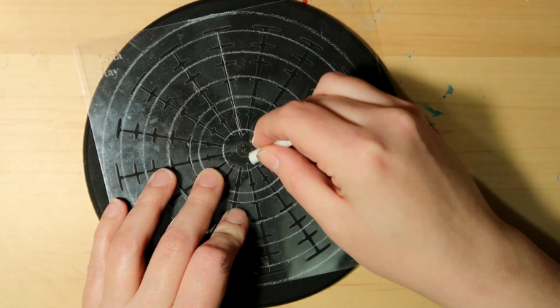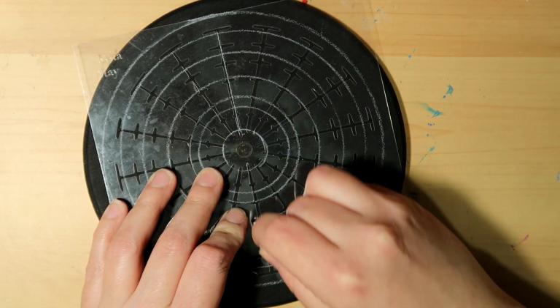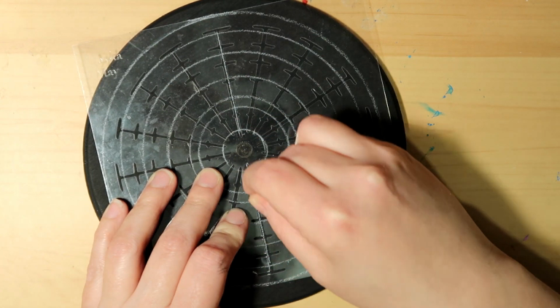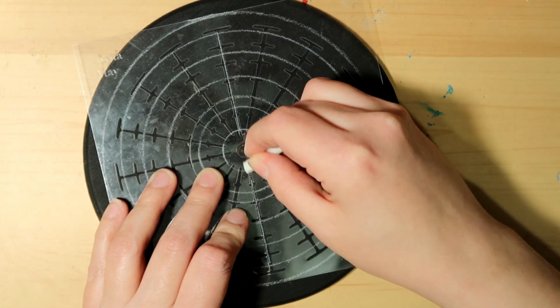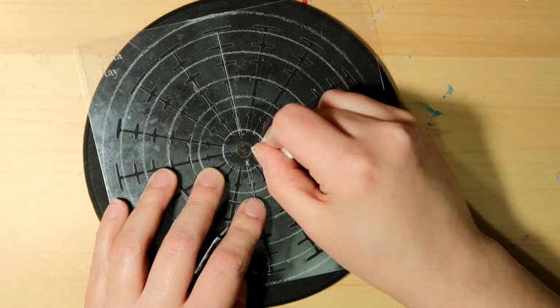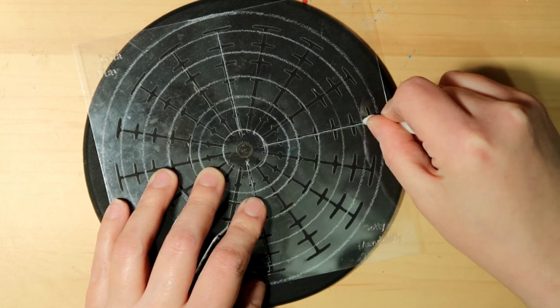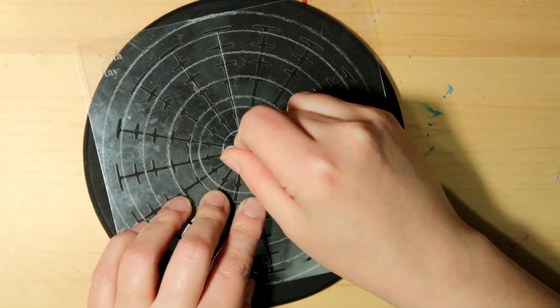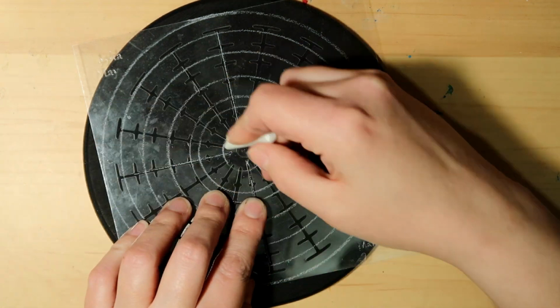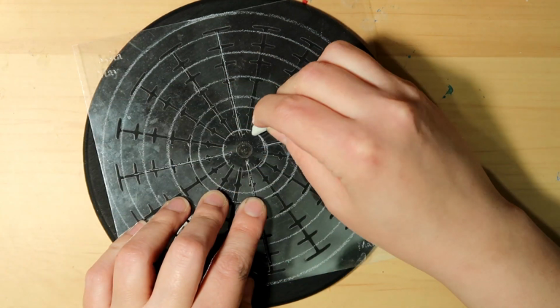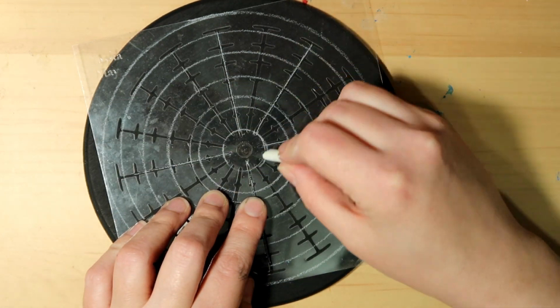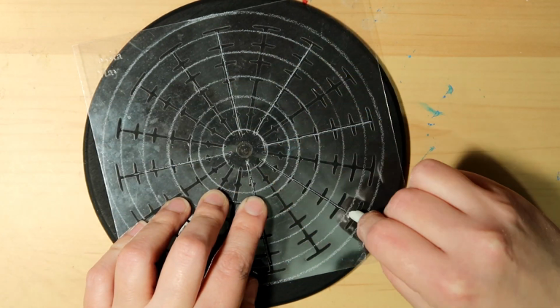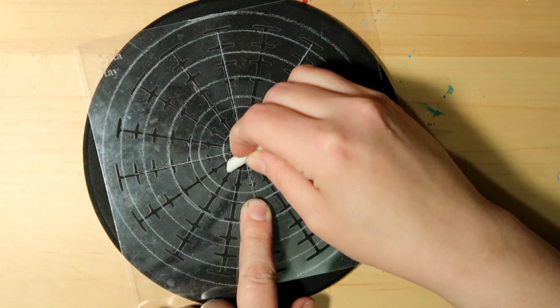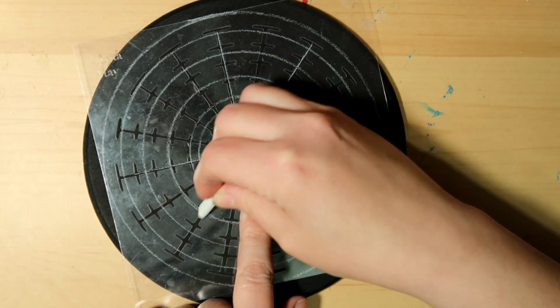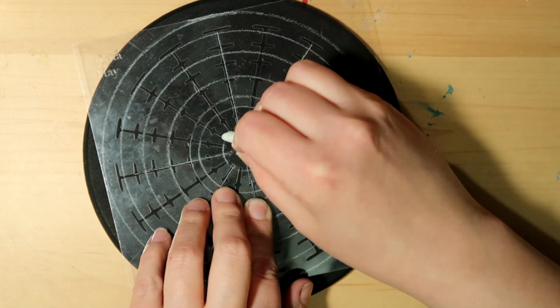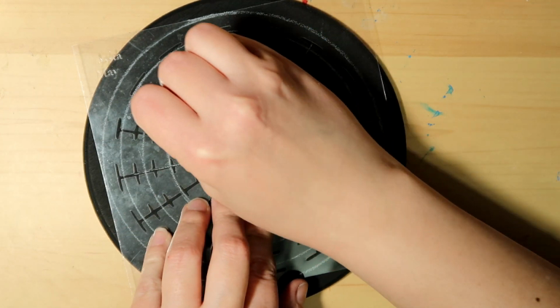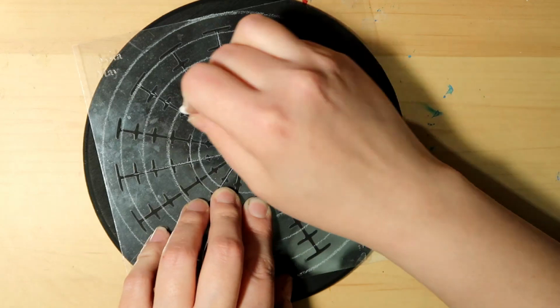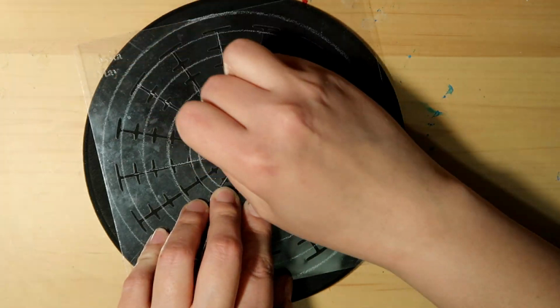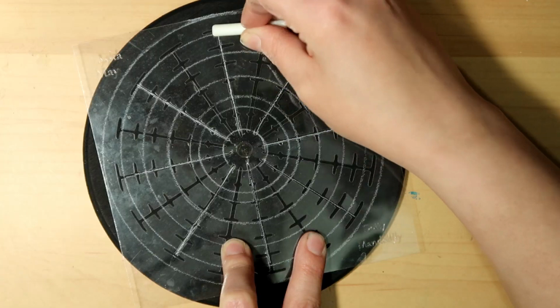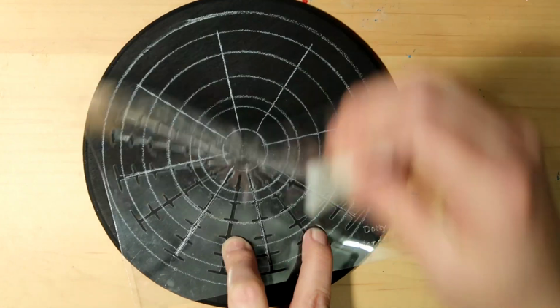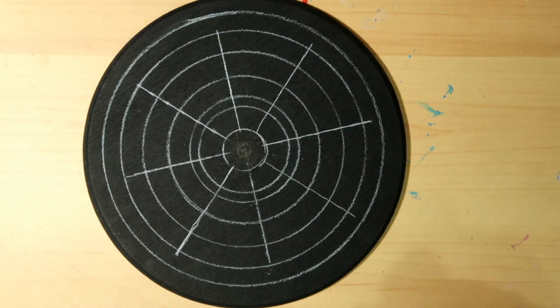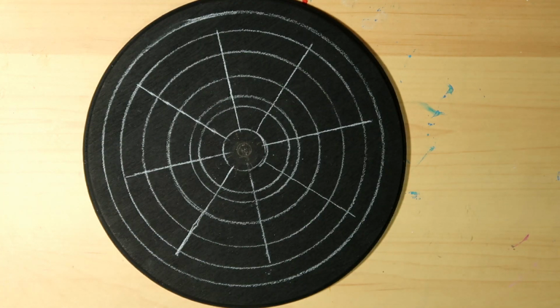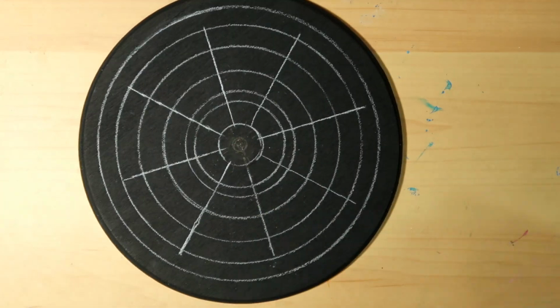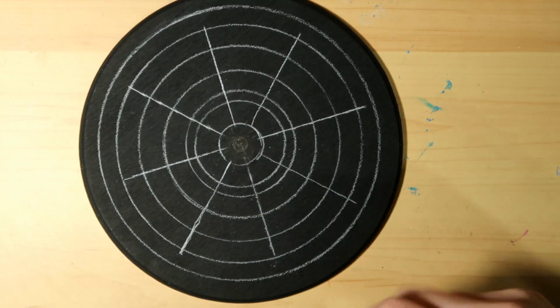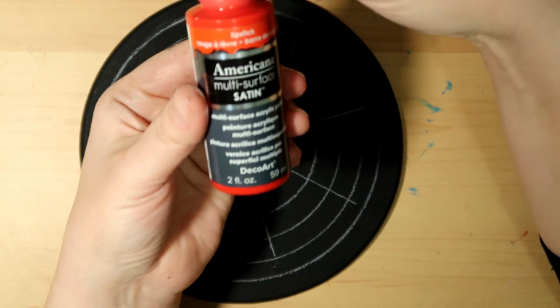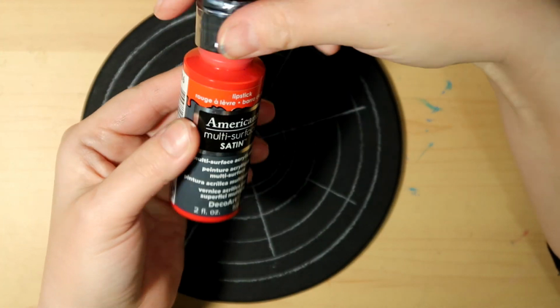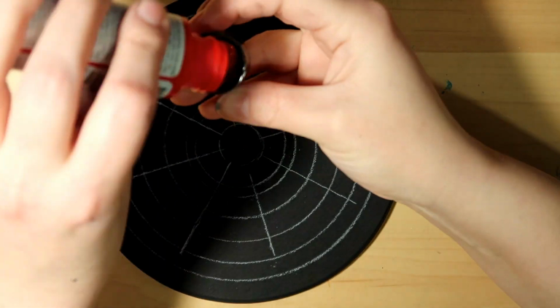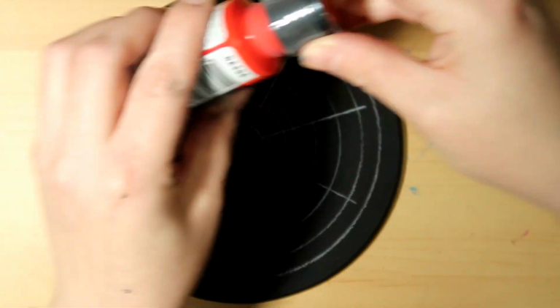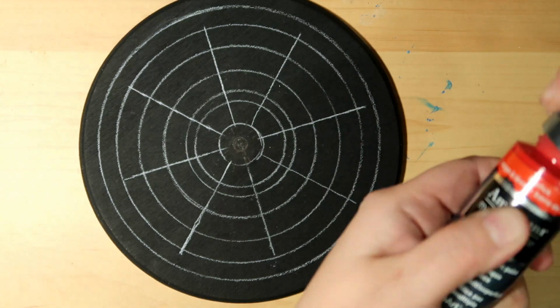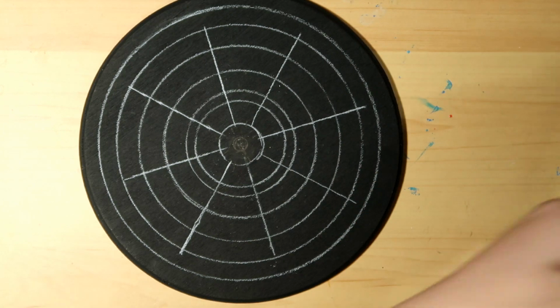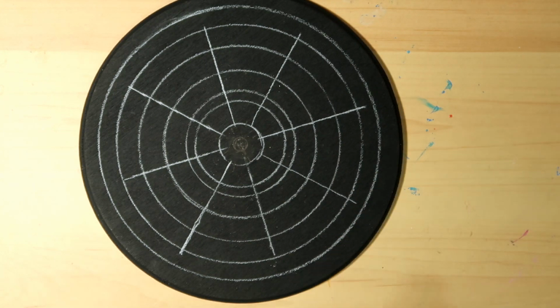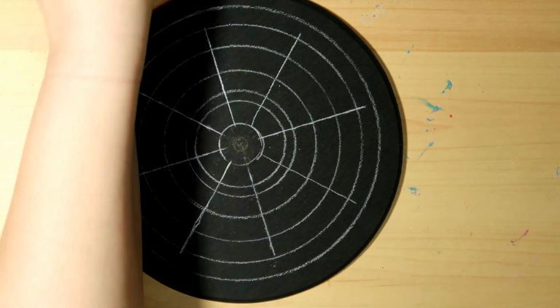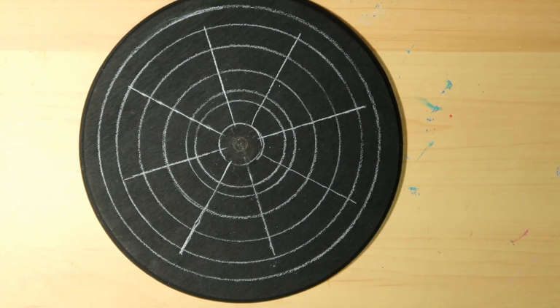Now I'm going to lay my 16-slice stencil back down and I'm just going to draw on 8 guidelines. You can do 16 if you want — I just did 8.